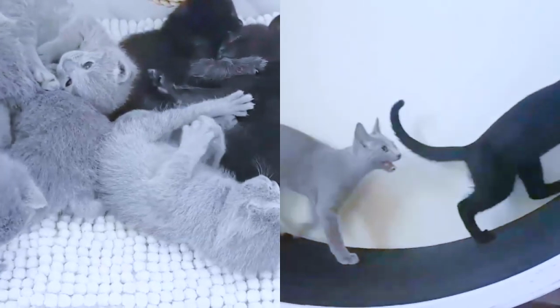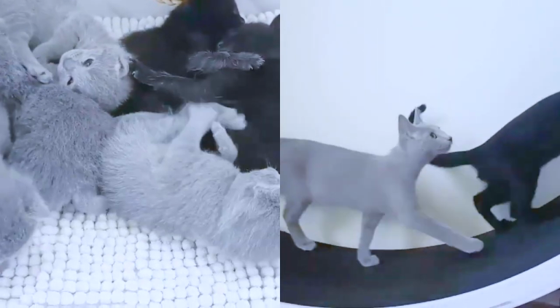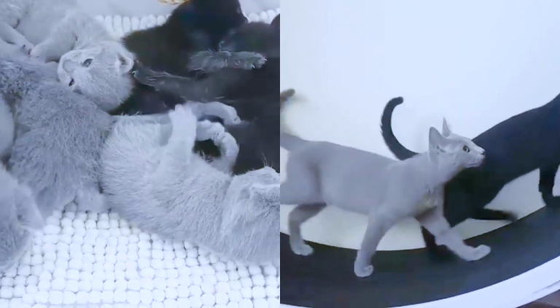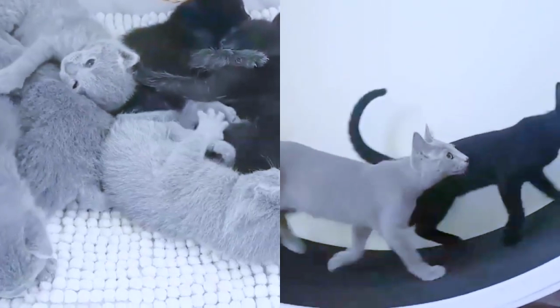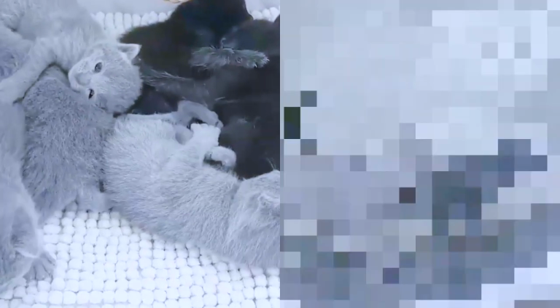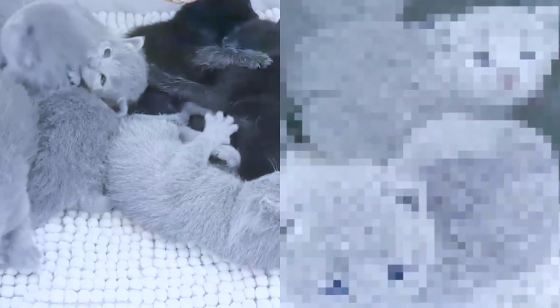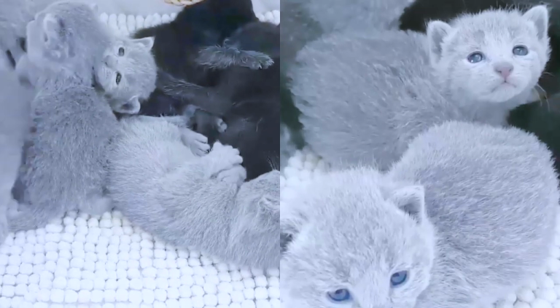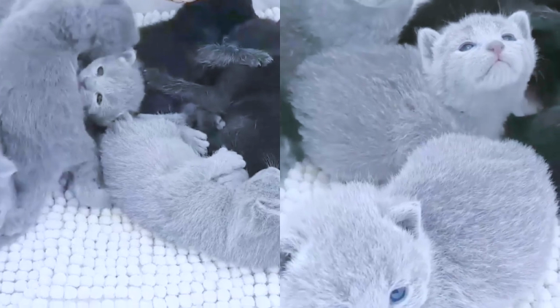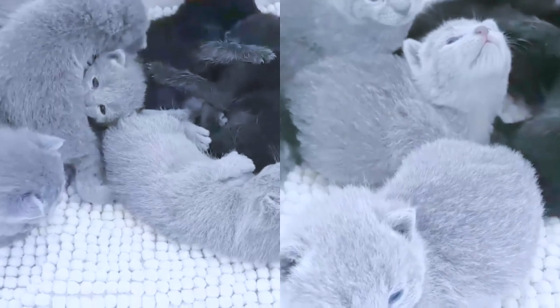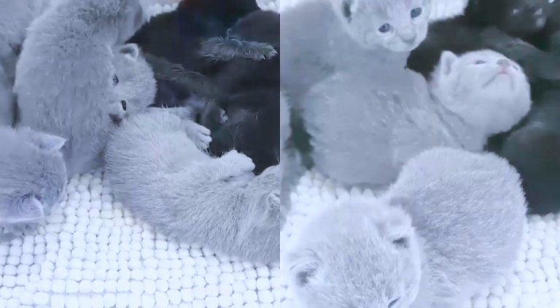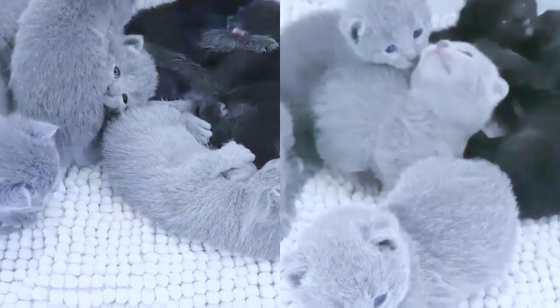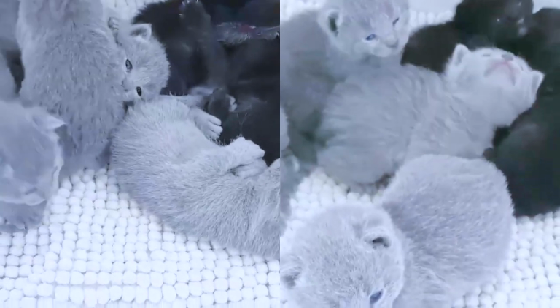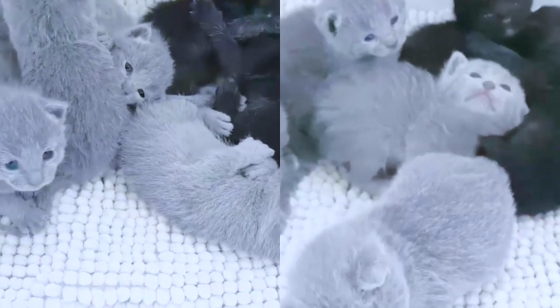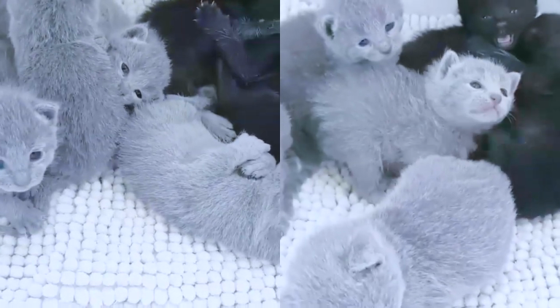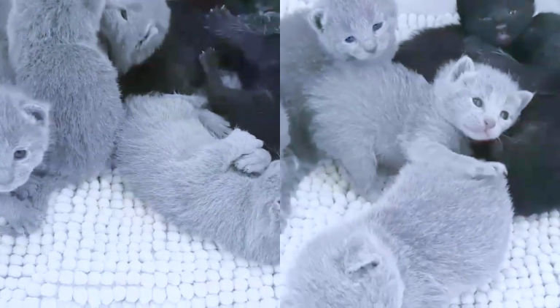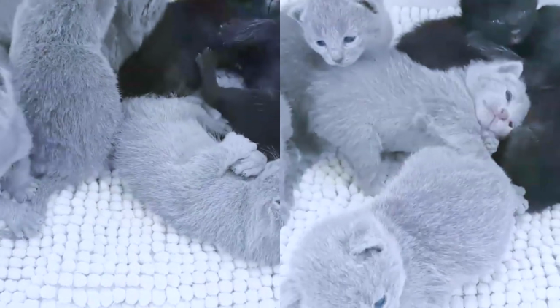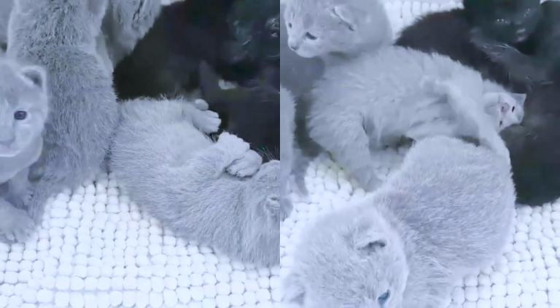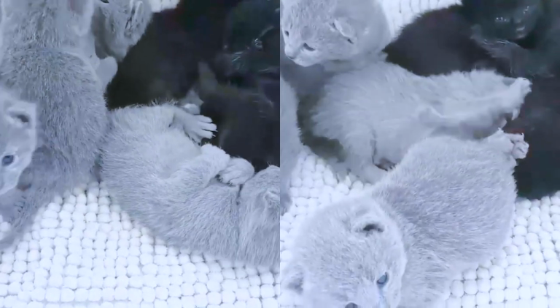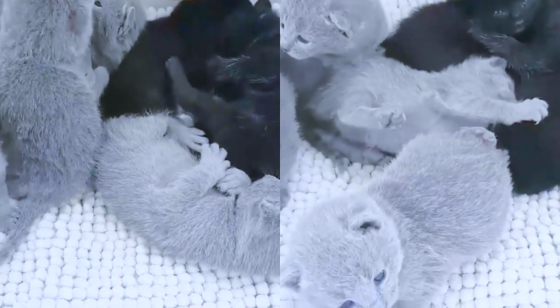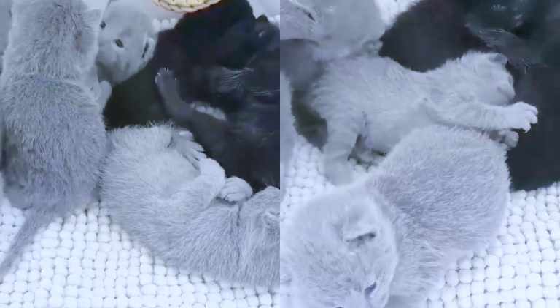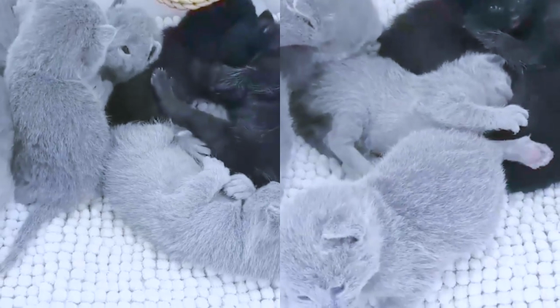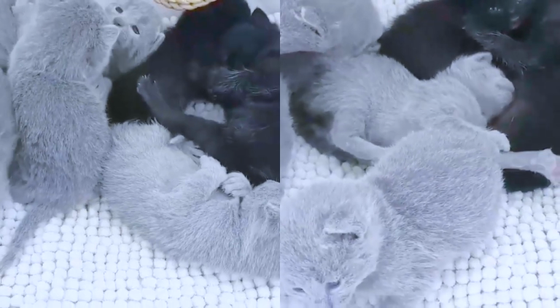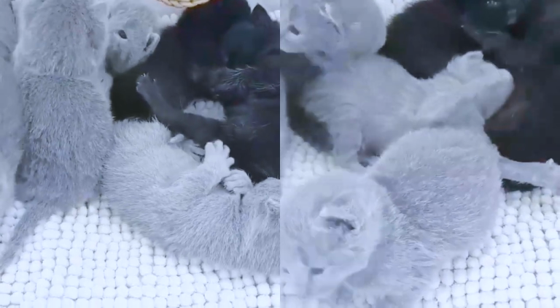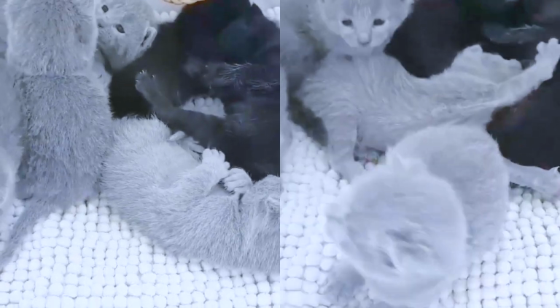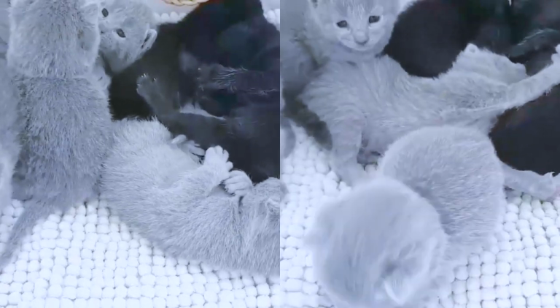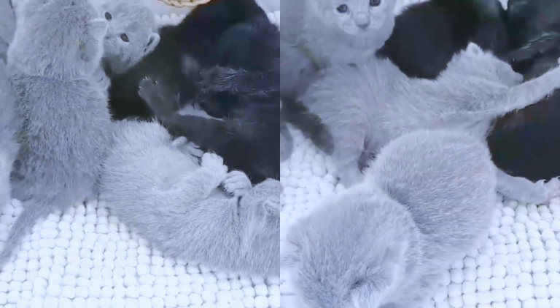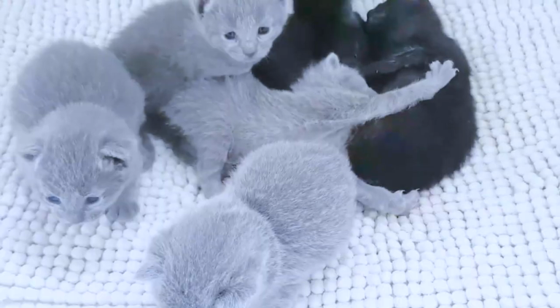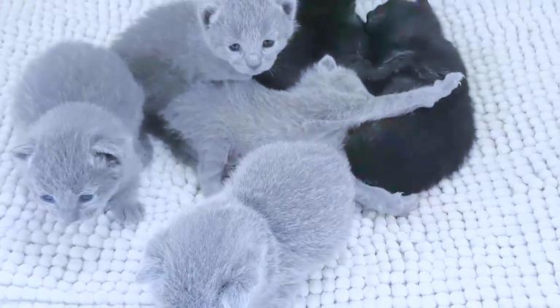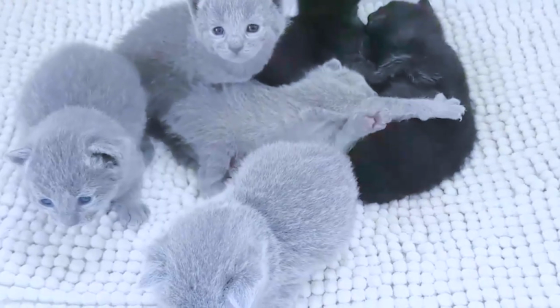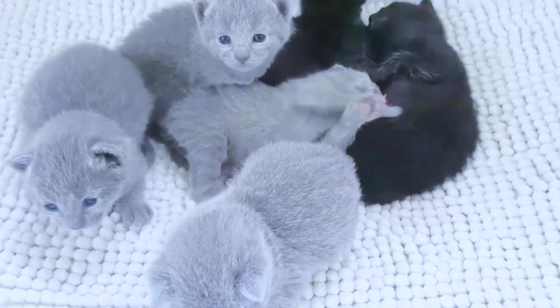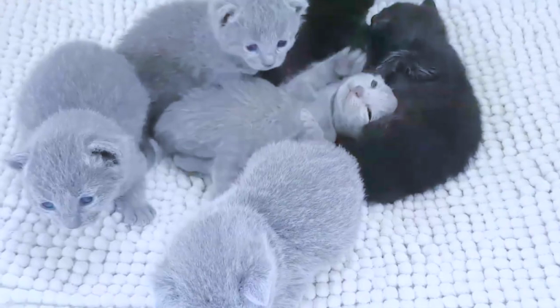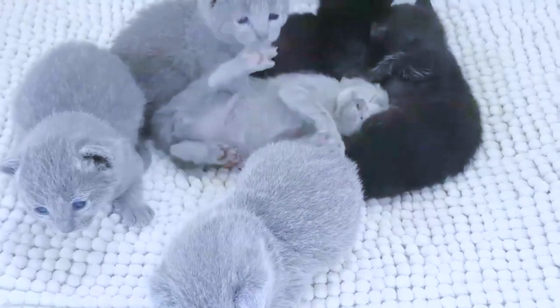Do Russian Blue cats like to be held? This is a reserved cat, but once he gets comfortable with you he can be a playful, loving companion. Described as elegant and reserved, the Russian Blue's personality is affectionate but not clingy toward family members.